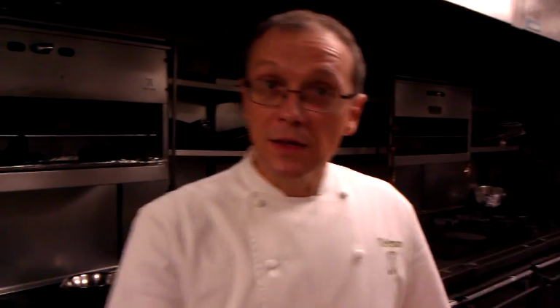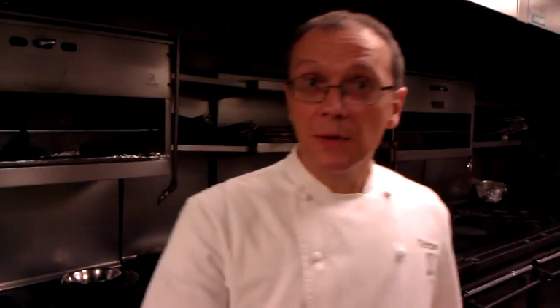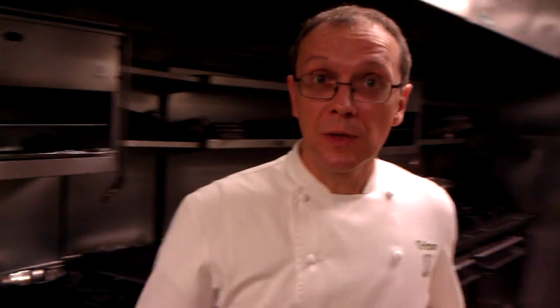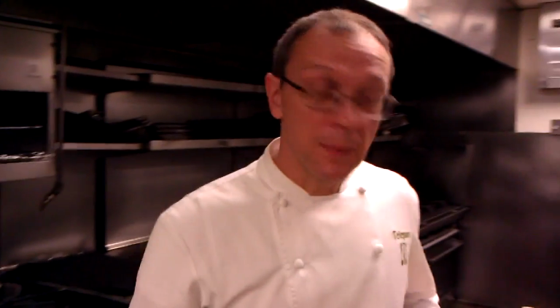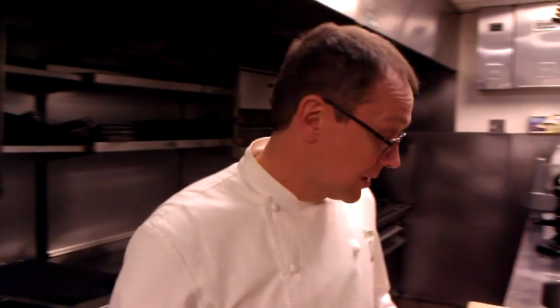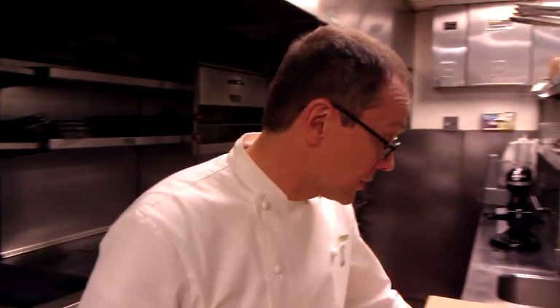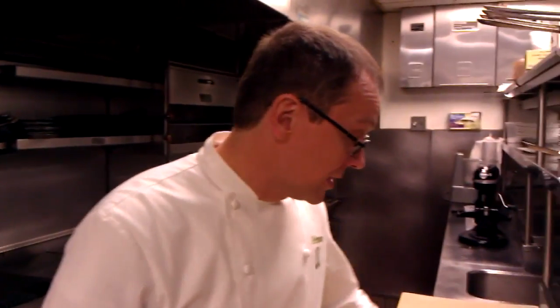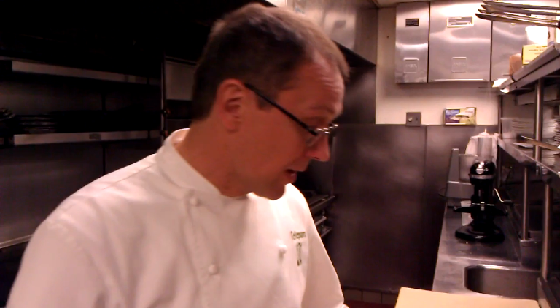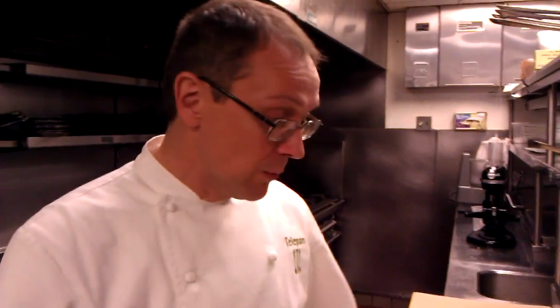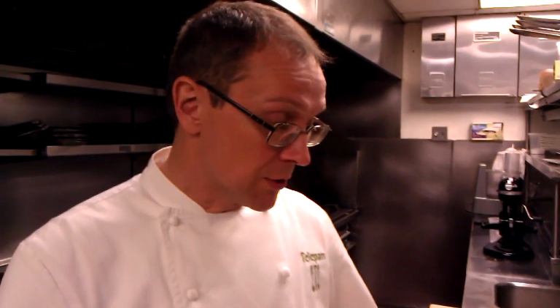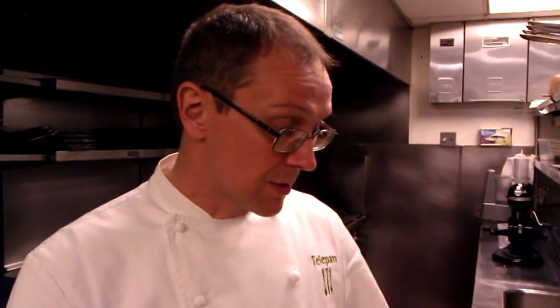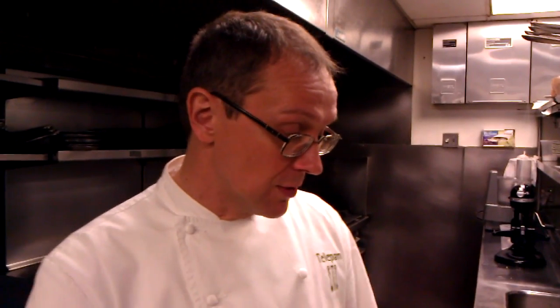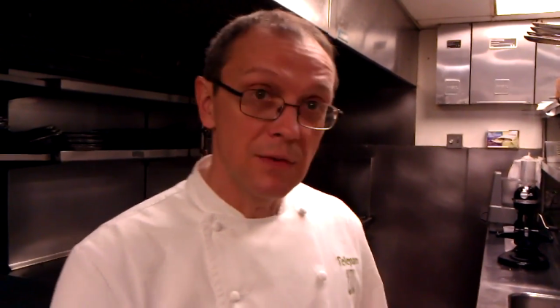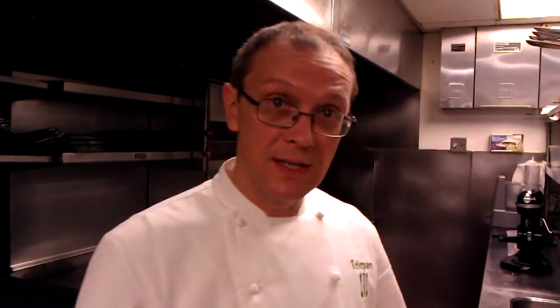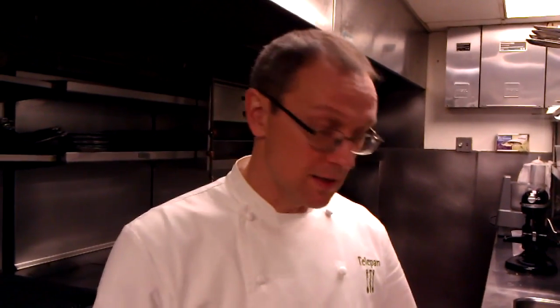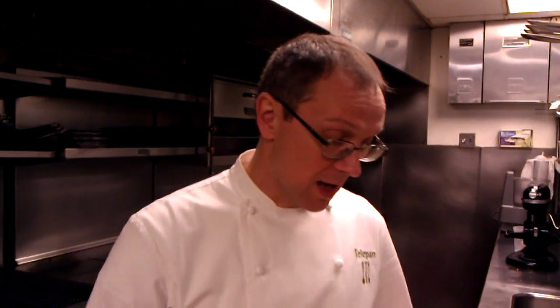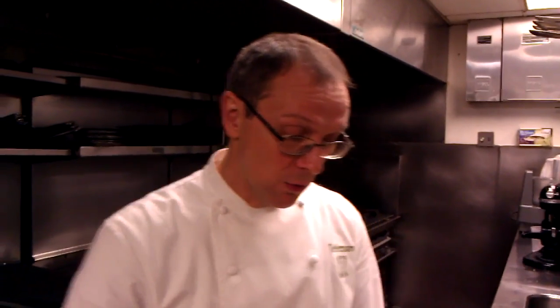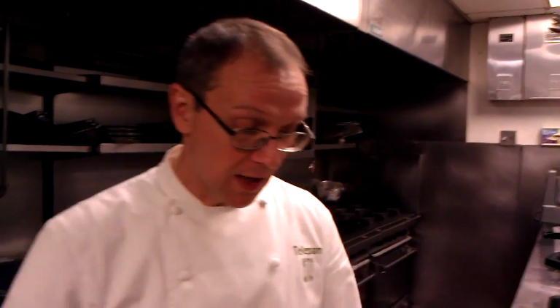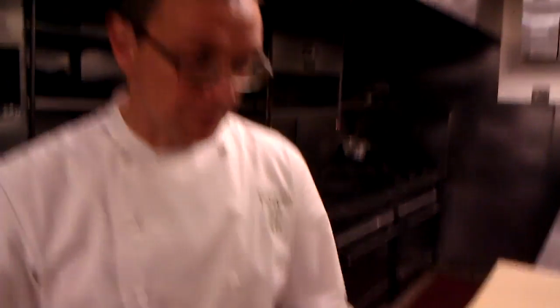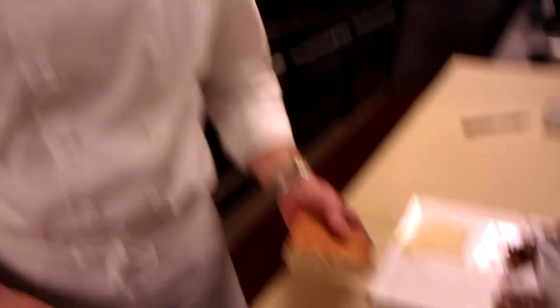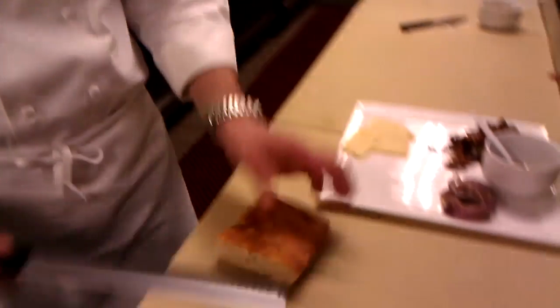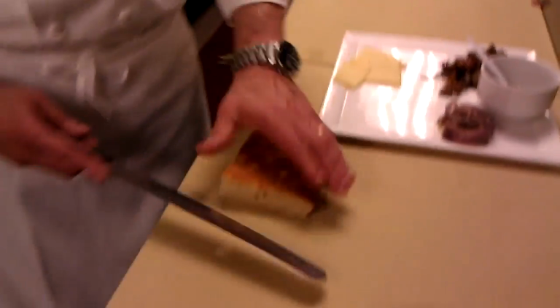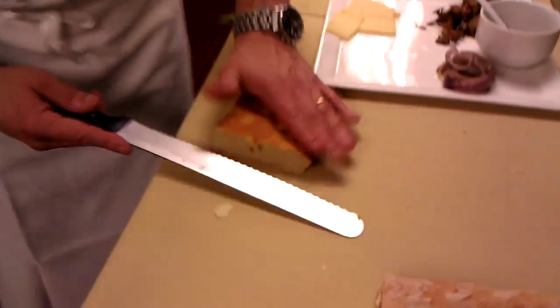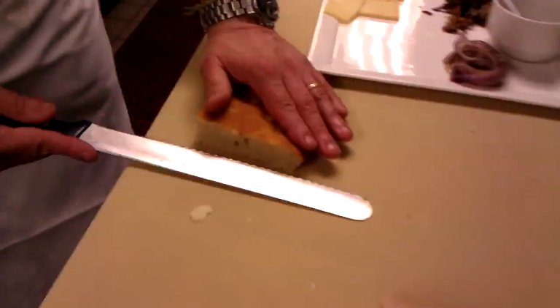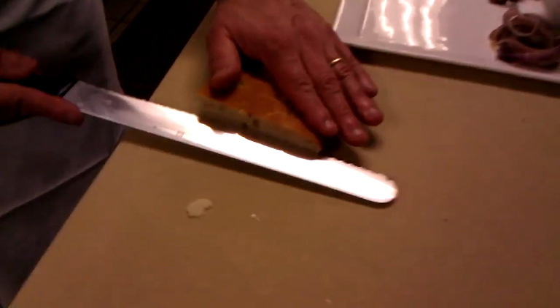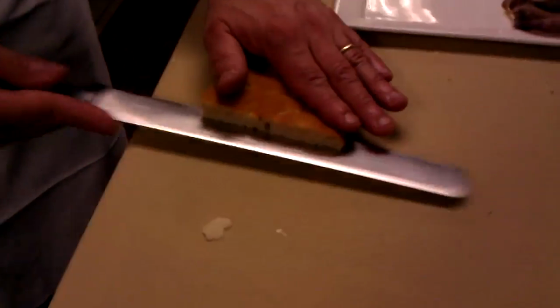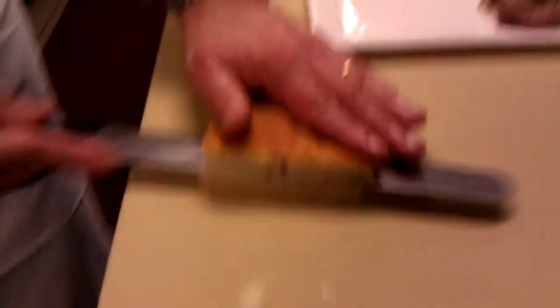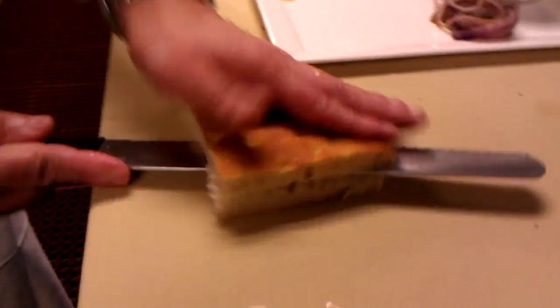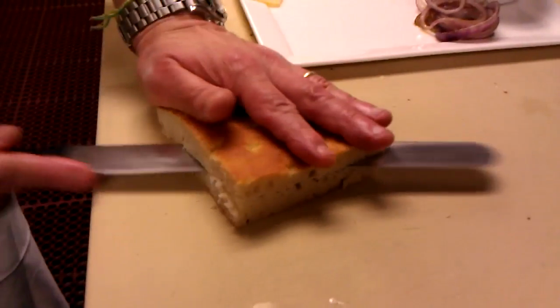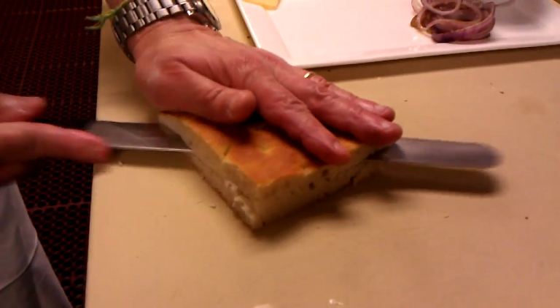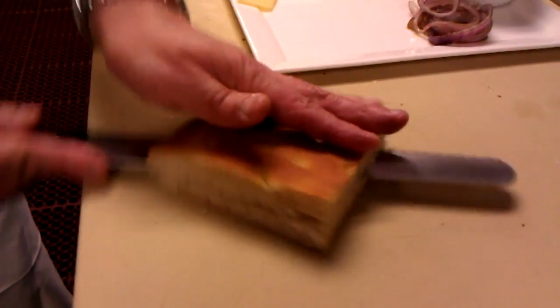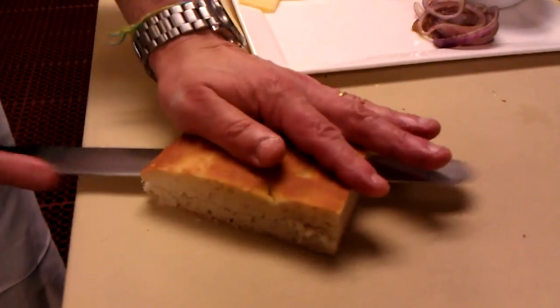Another sandwich that's really popular is our Pendlewood mushroom, grilled onion, and fontina on our own focaccia. This is popular because it's great for vegetarians — there's no meat, but it has a good meaty flavor.